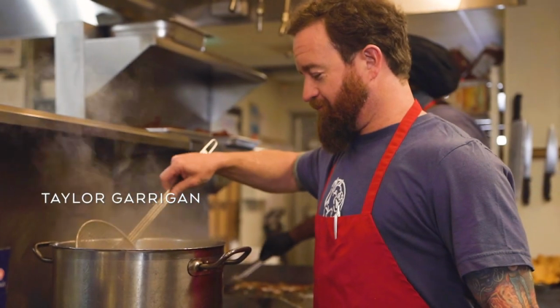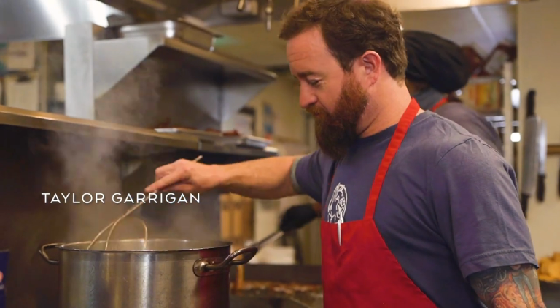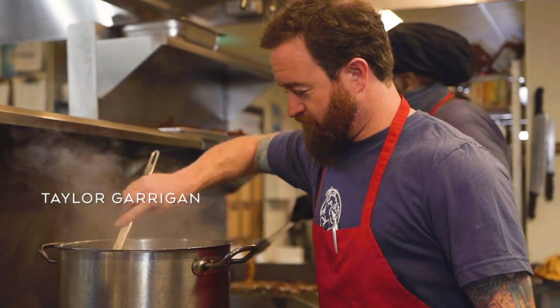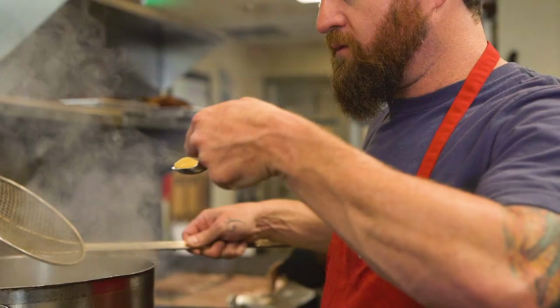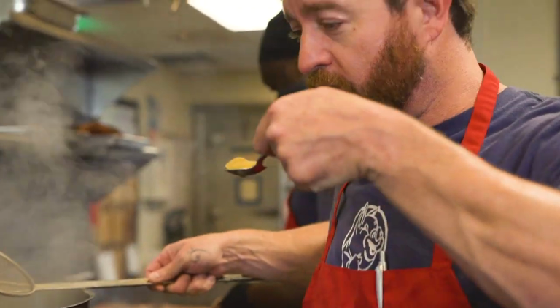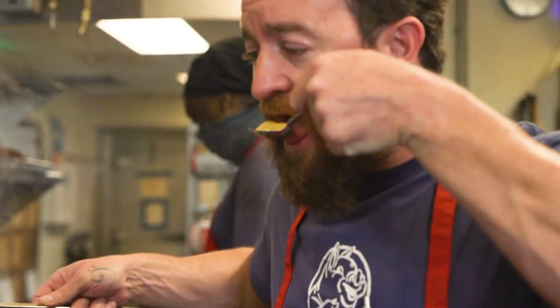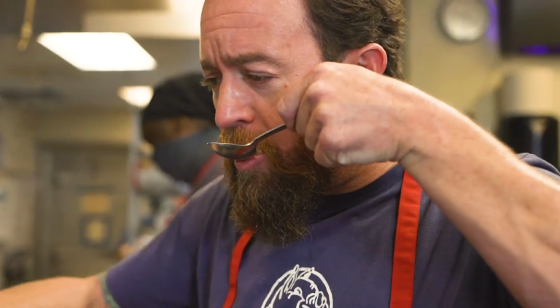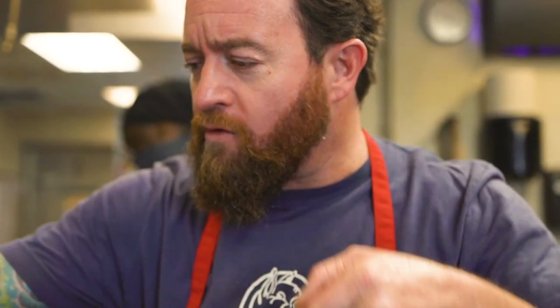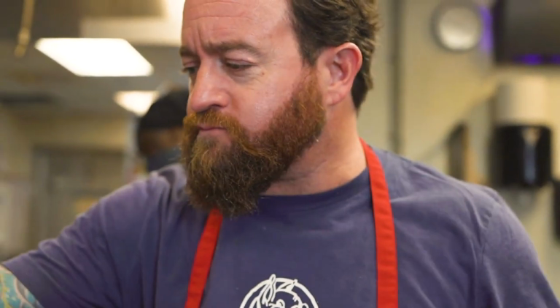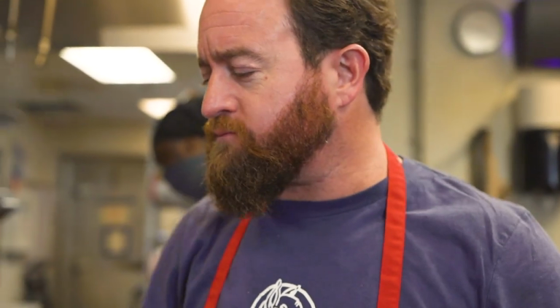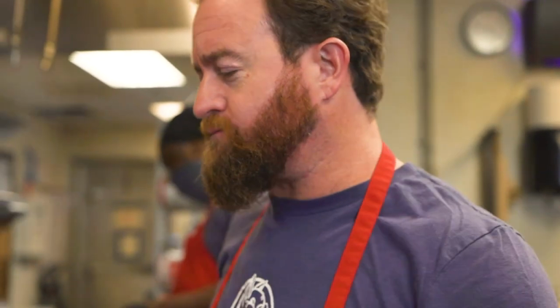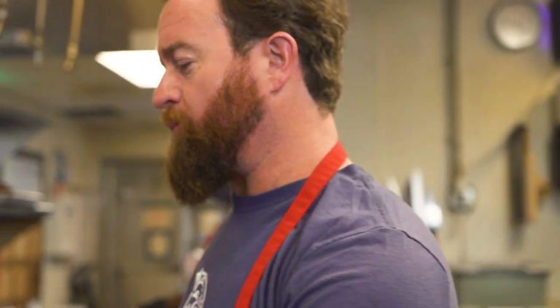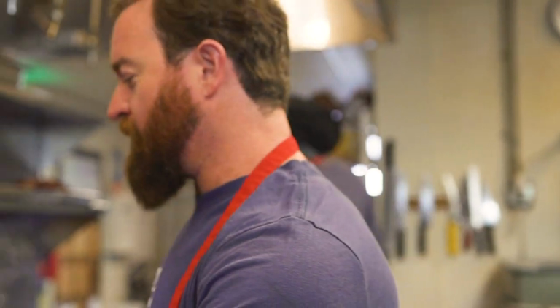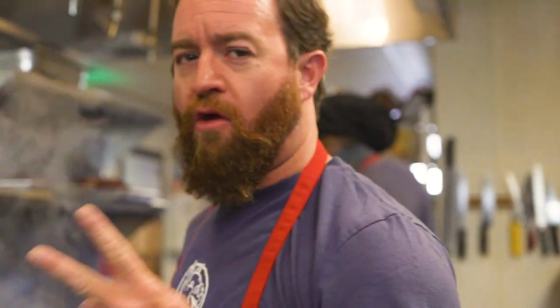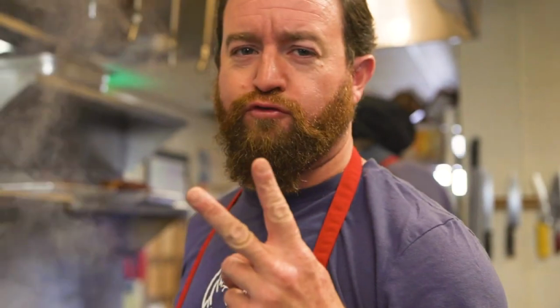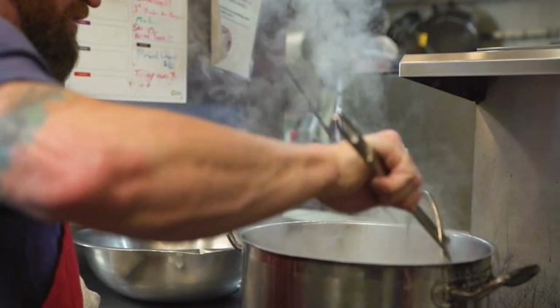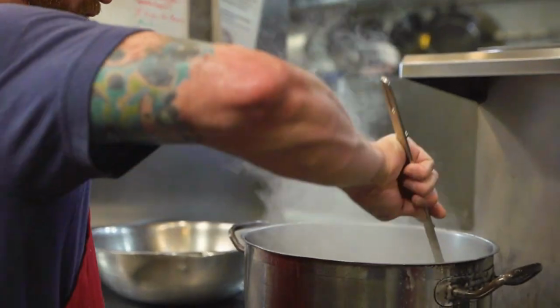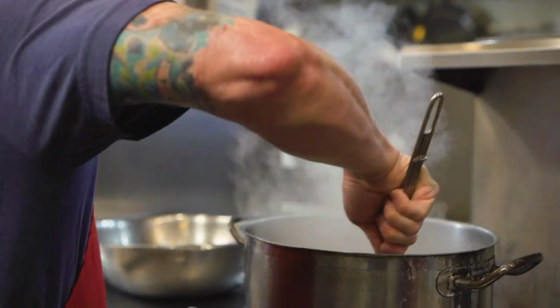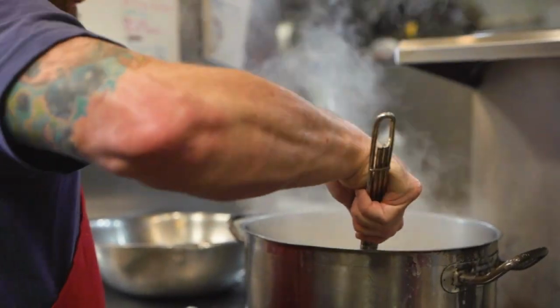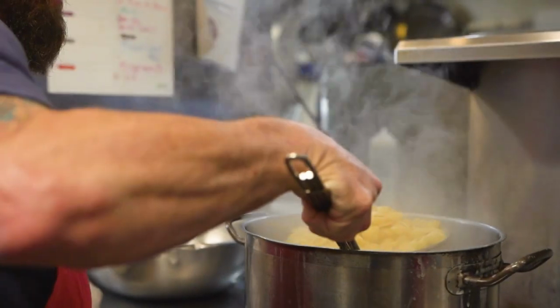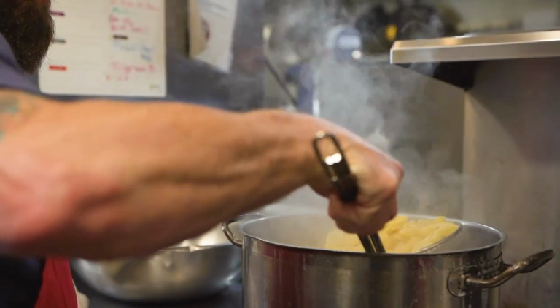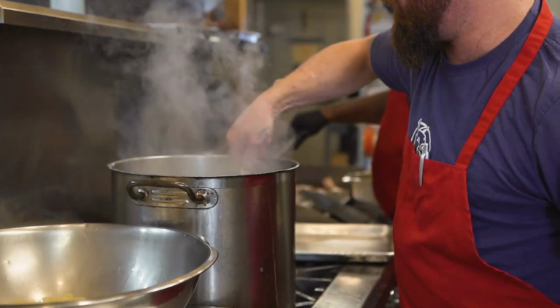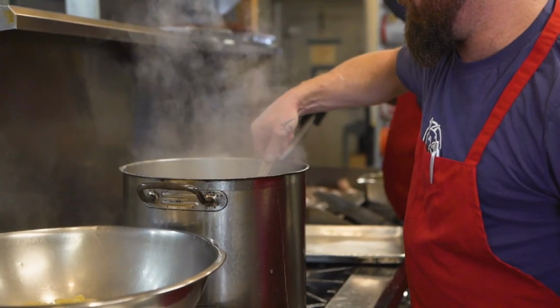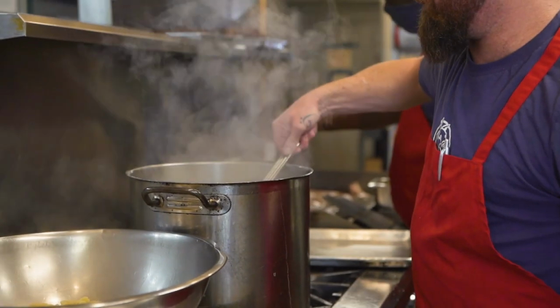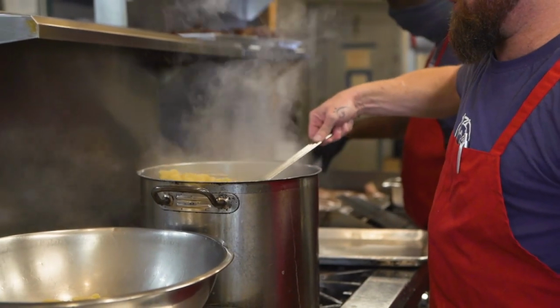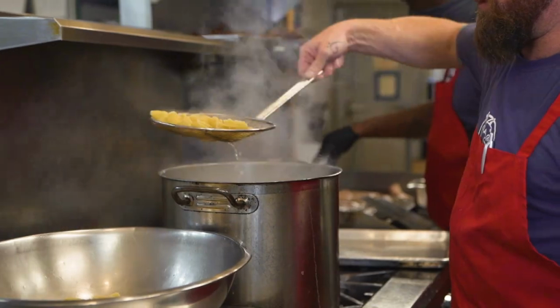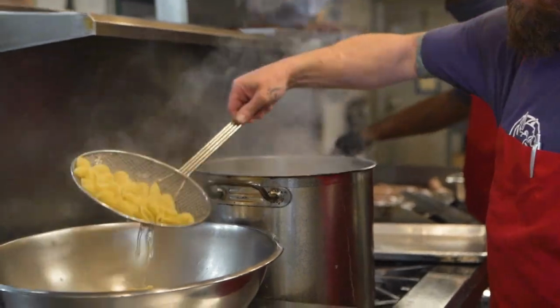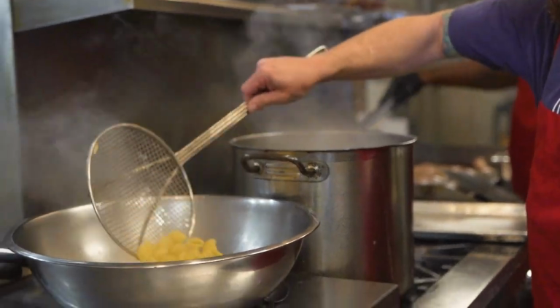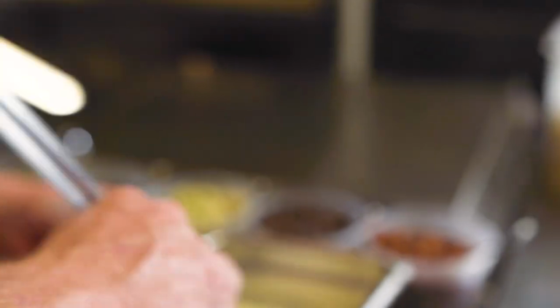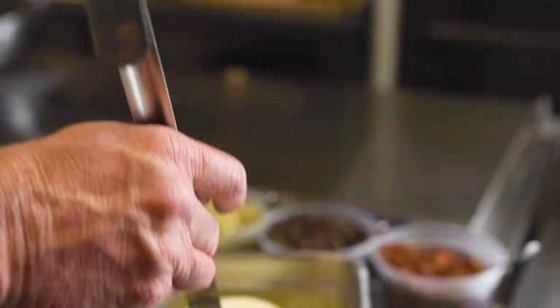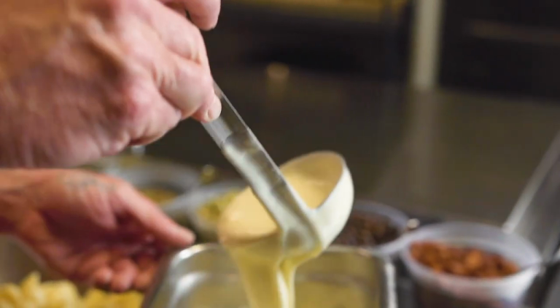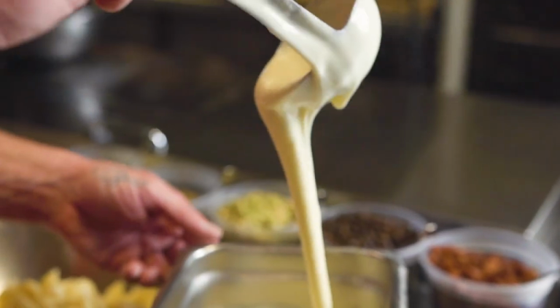For this dish, I use Barilla medium shell pasta. I like the shape of this pasta because of the way it plates in the vessel that I want to present. It also allows some of the ingredients — the peas and the pancetta — to get inside of it. That's why we call it Love Pockets.